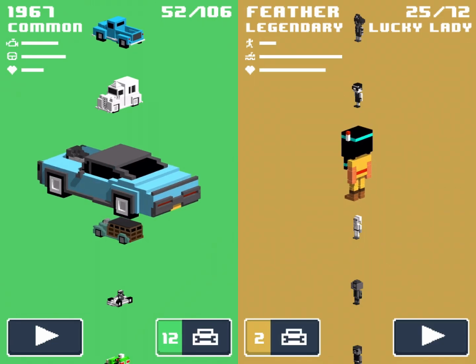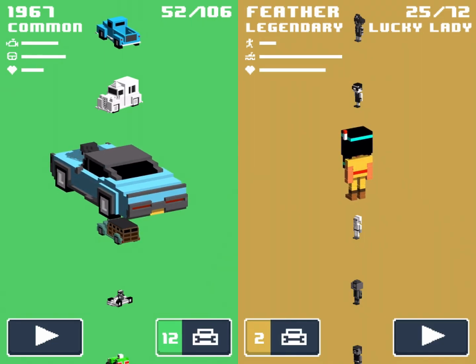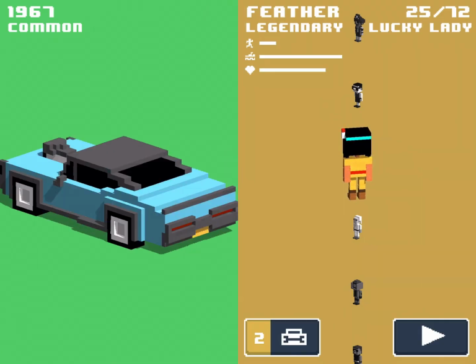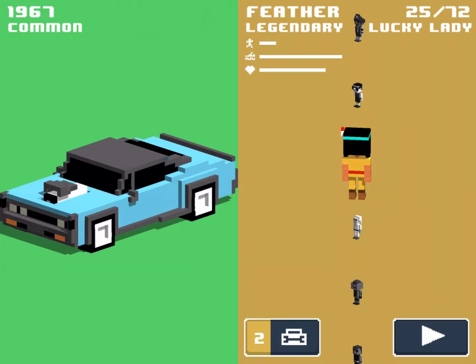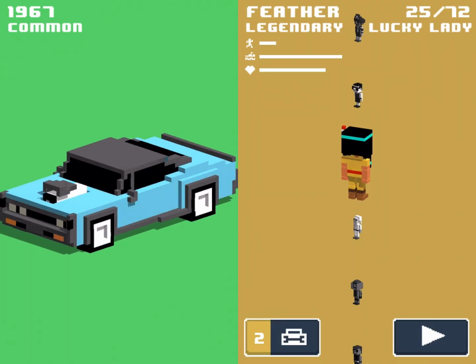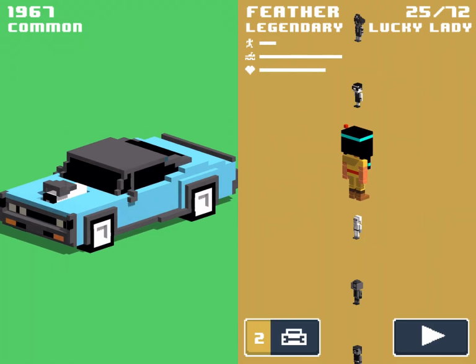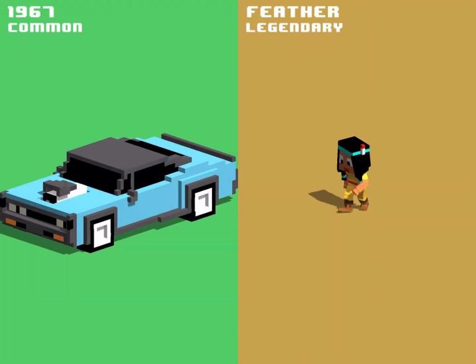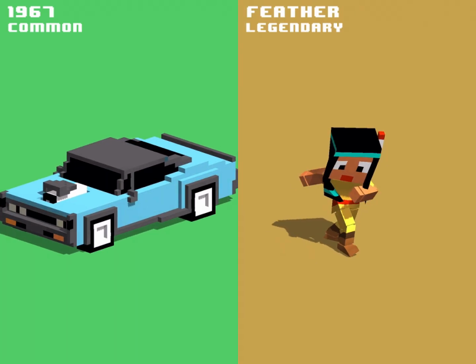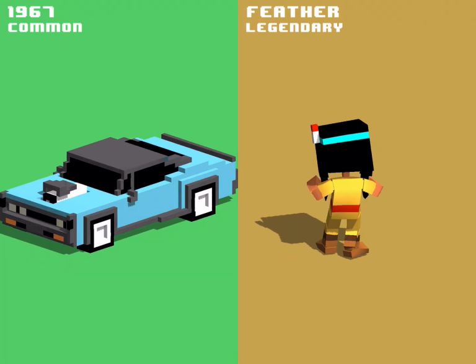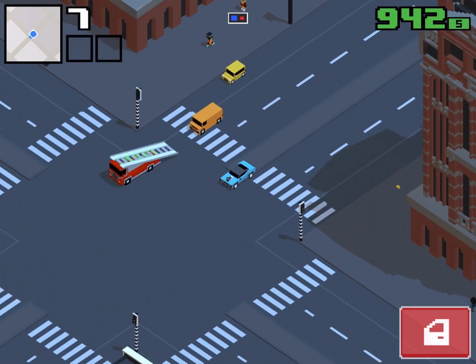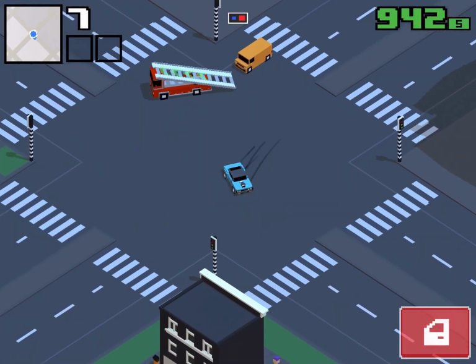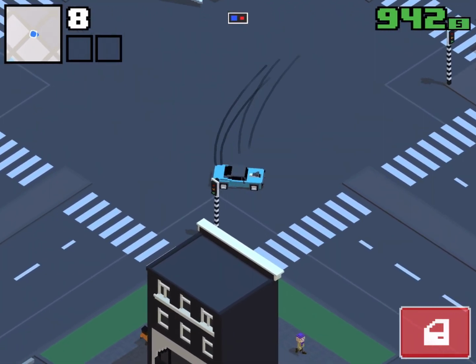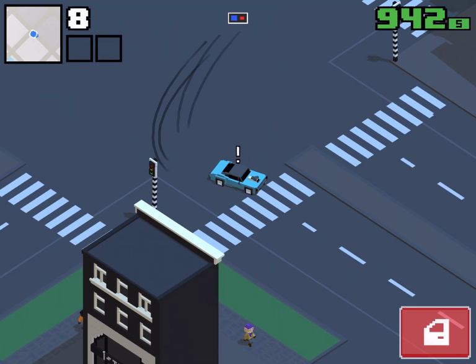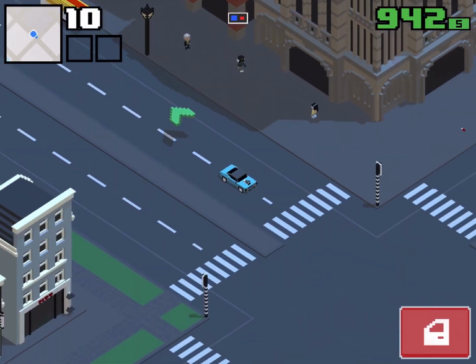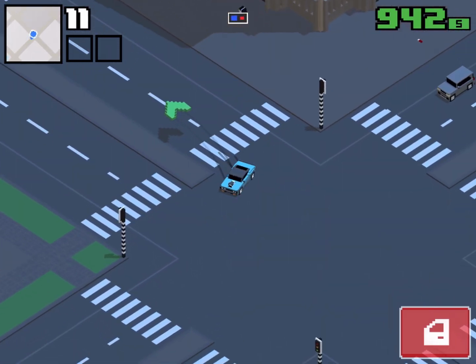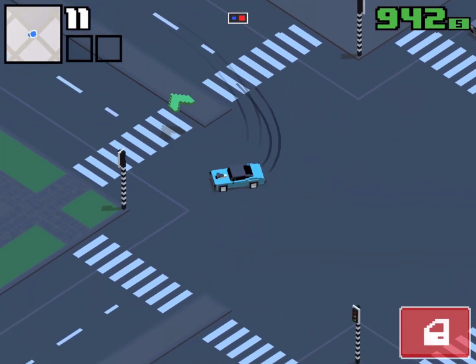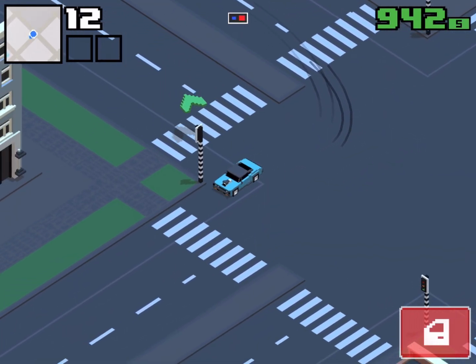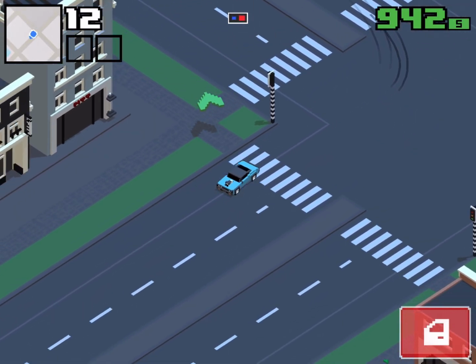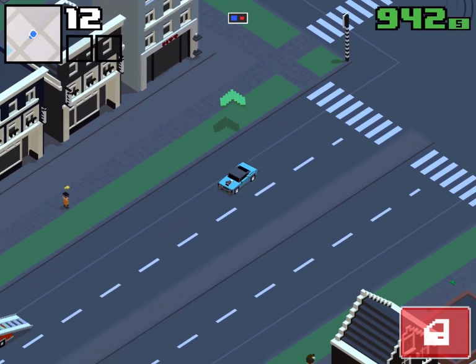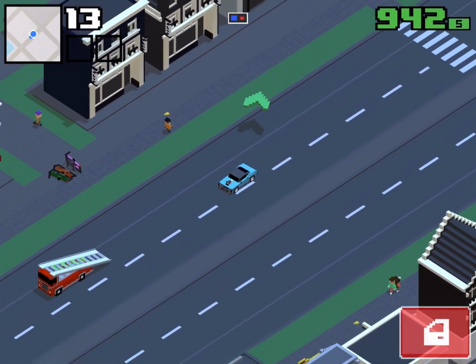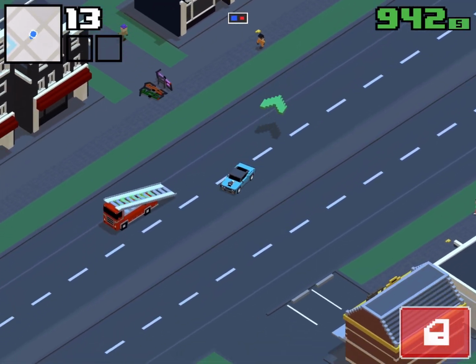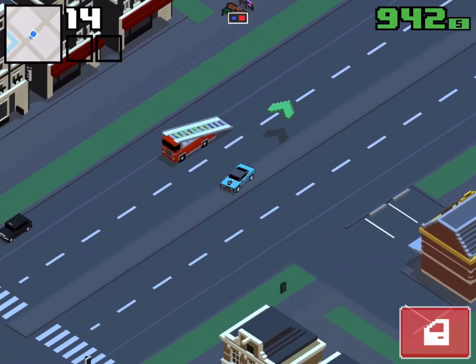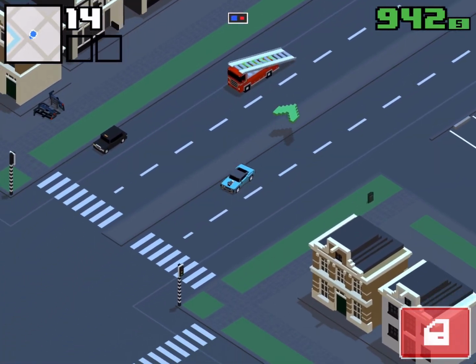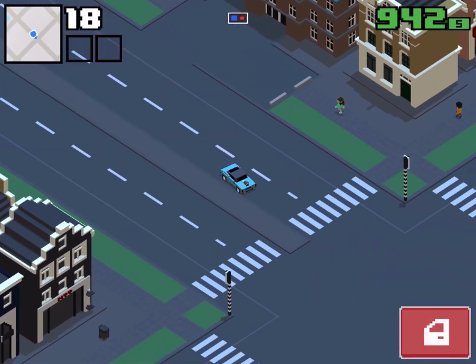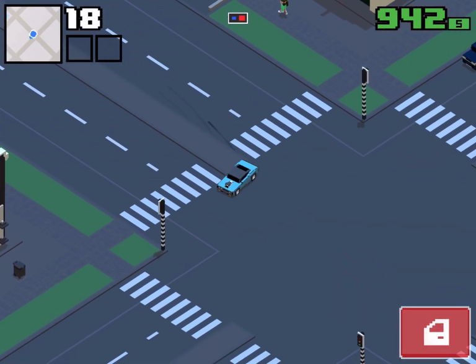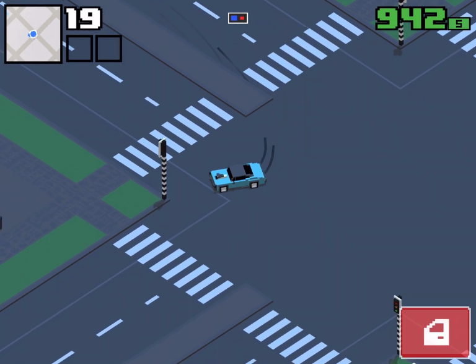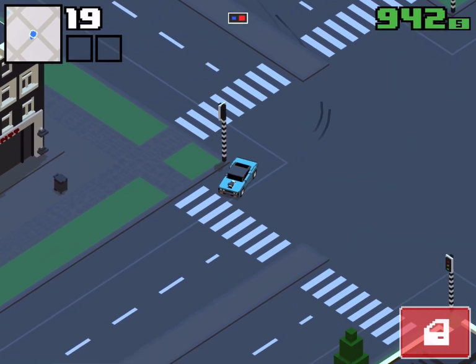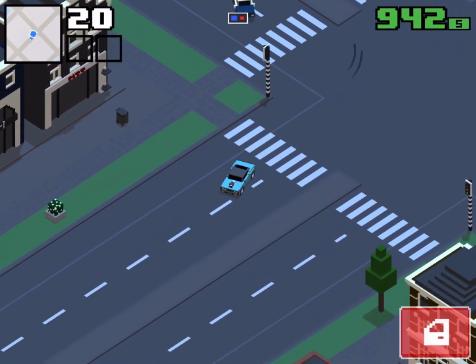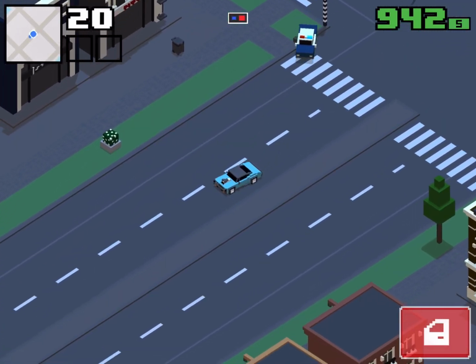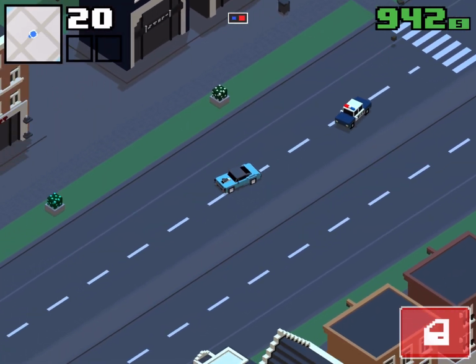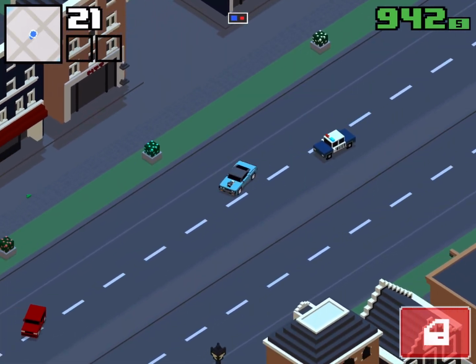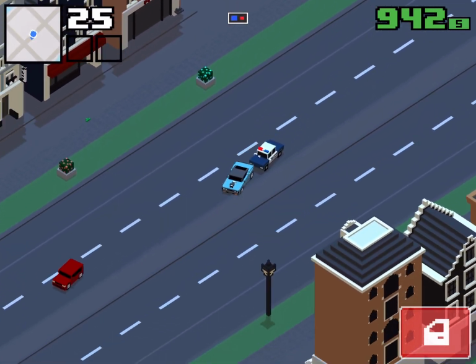Let's go ahead and take the 1967 out for a test drive. Here we go, driving through the city. Let's see the handling here. The handling has actually improved quite a bit — we aren't sliding that much, we have a lot of control. This is very sharp steering.